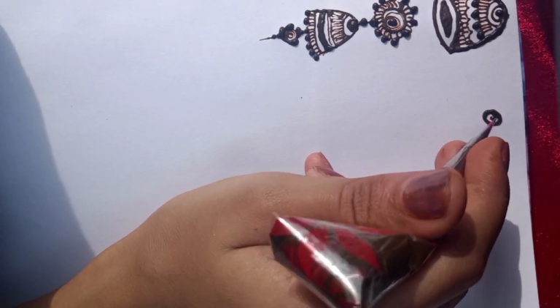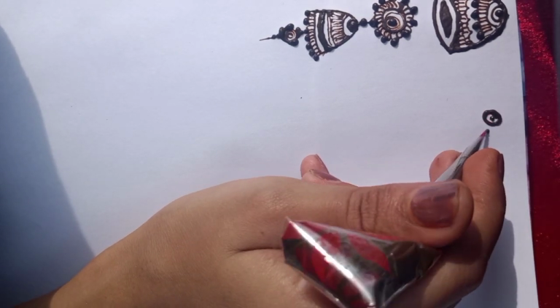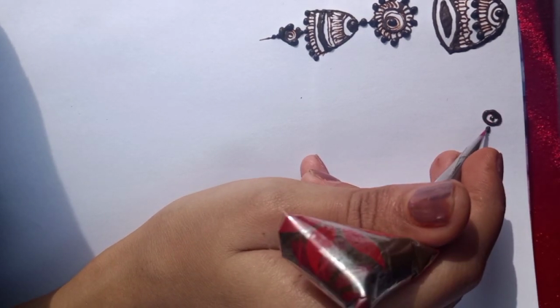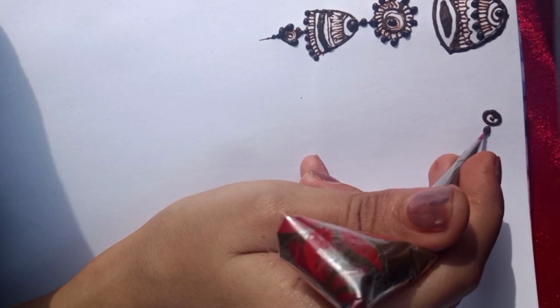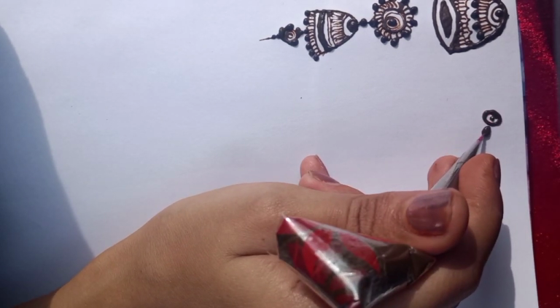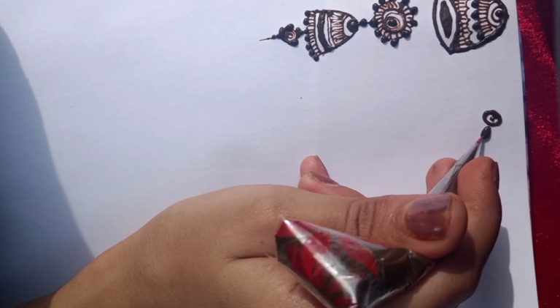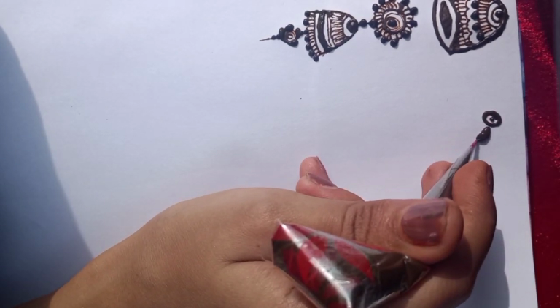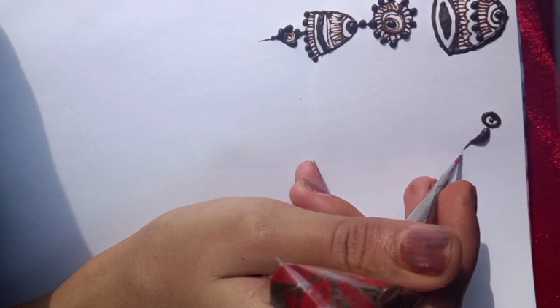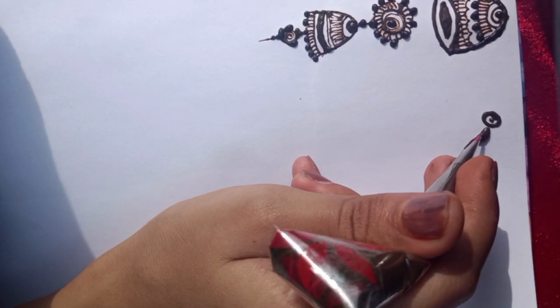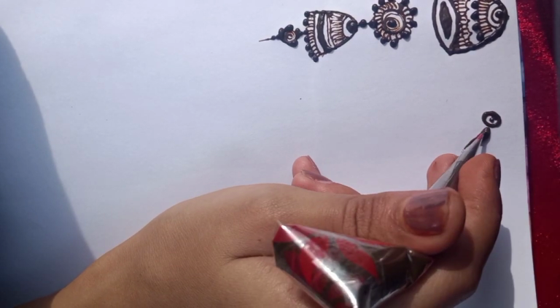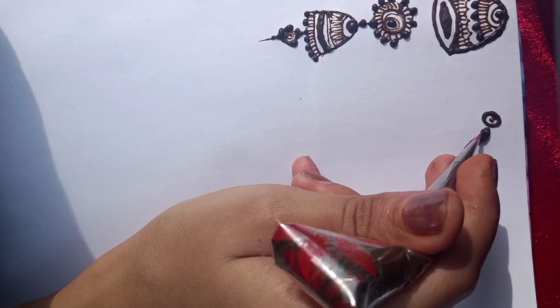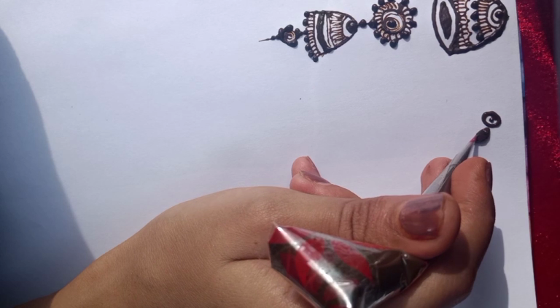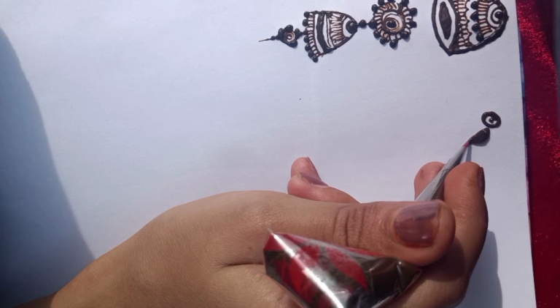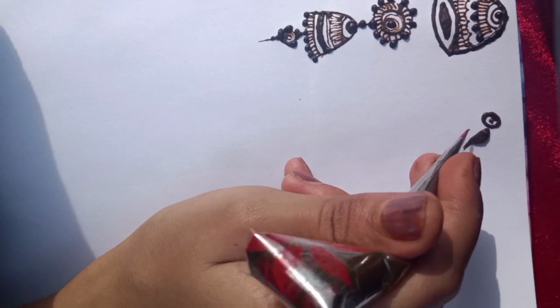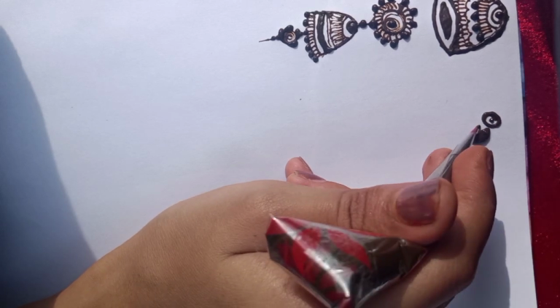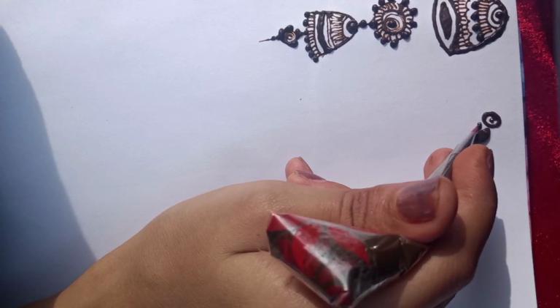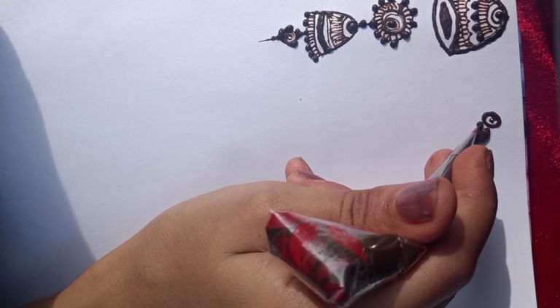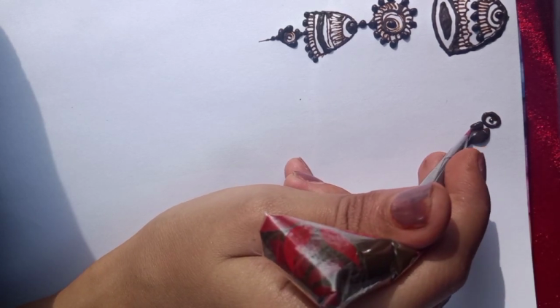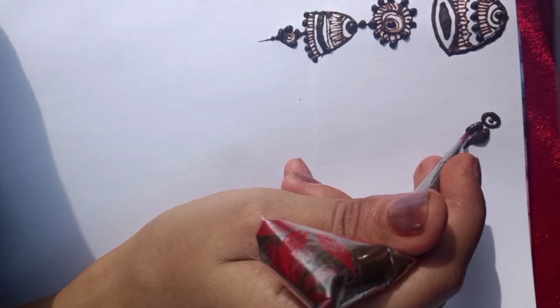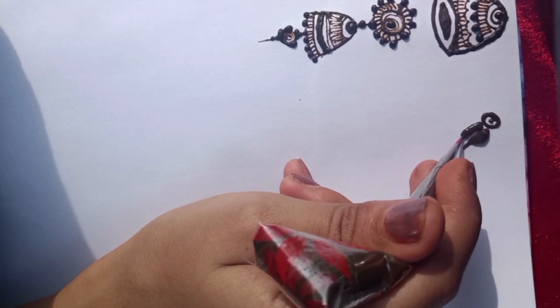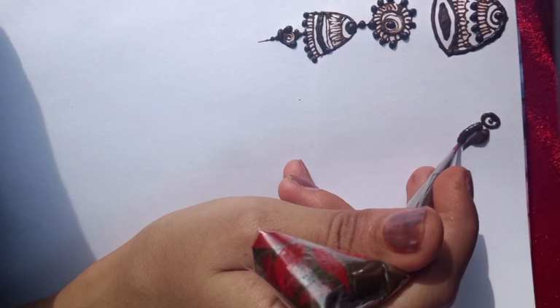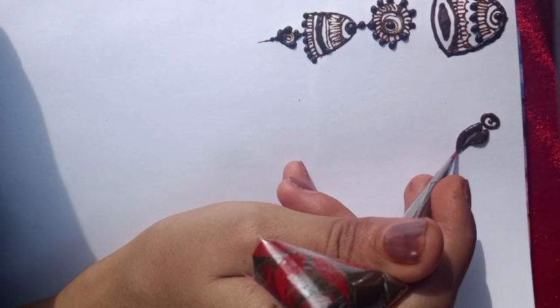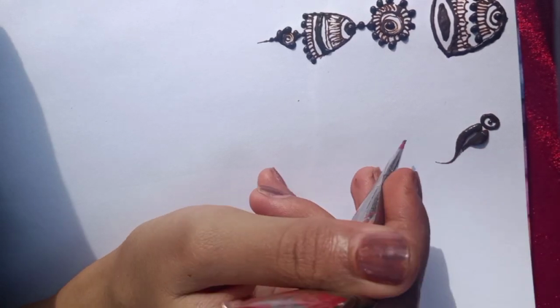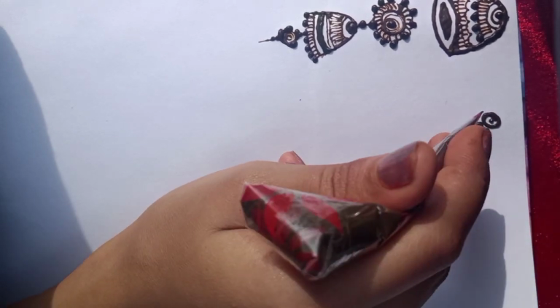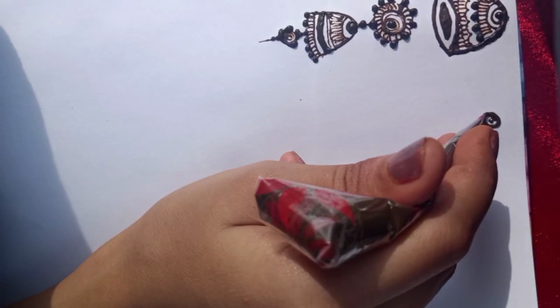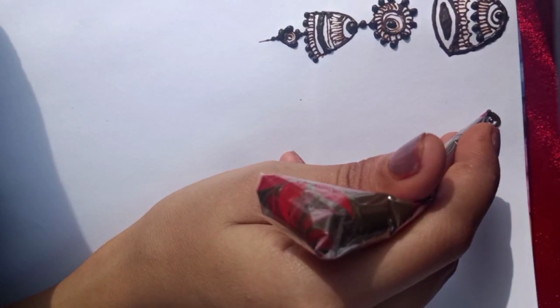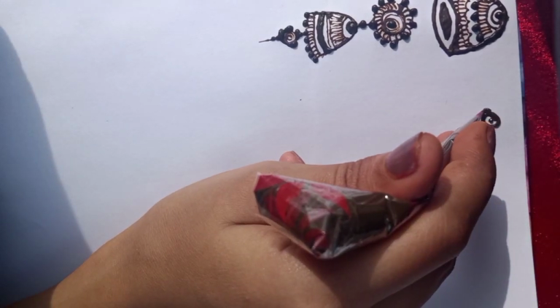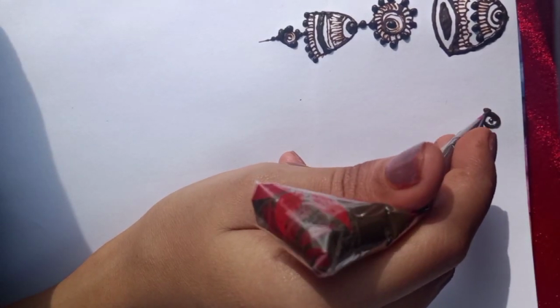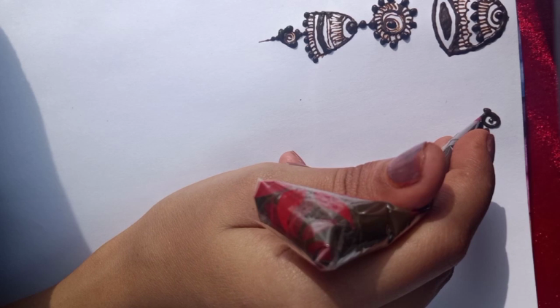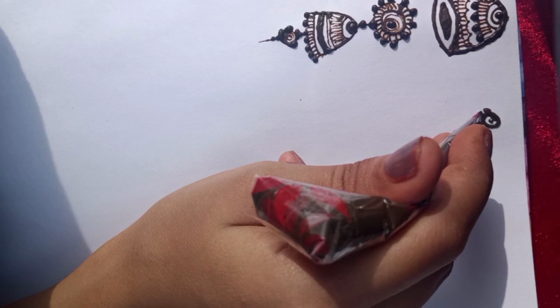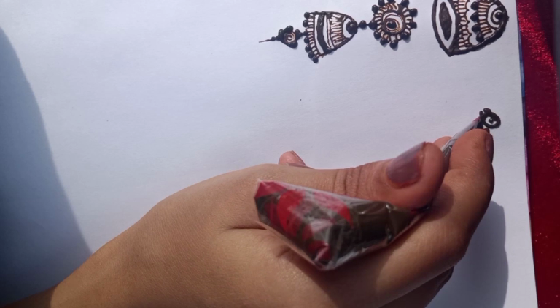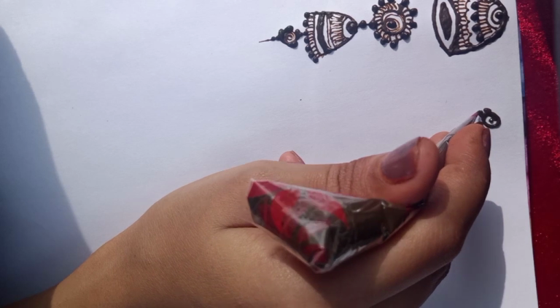You have to make a small circle. You have to make eyes, wings, and body parts.